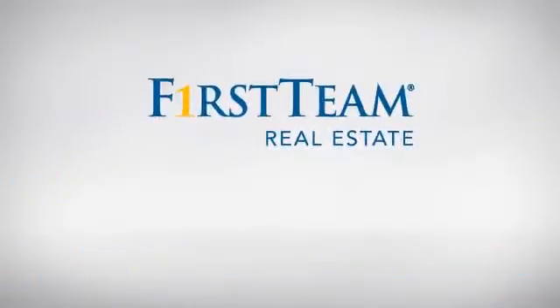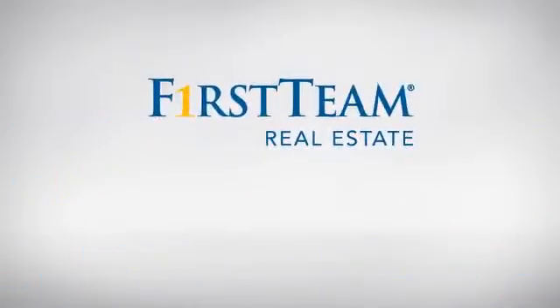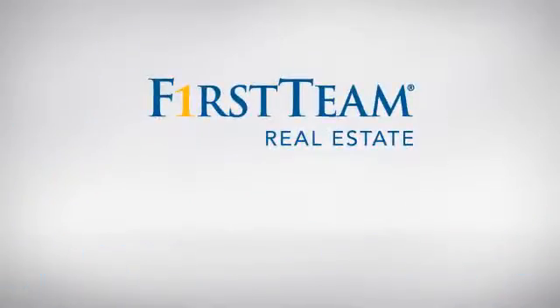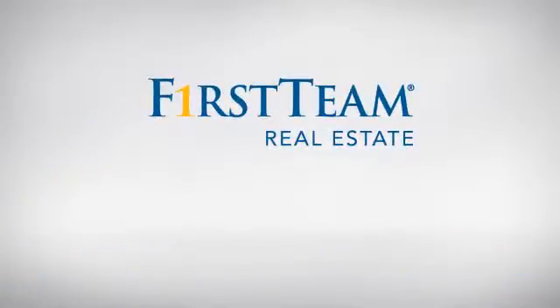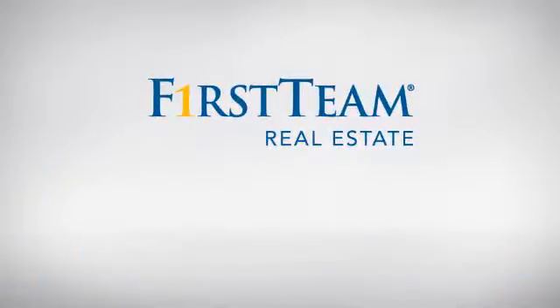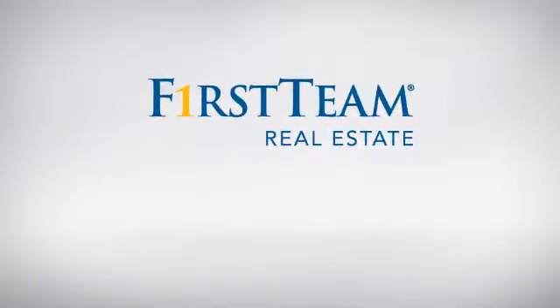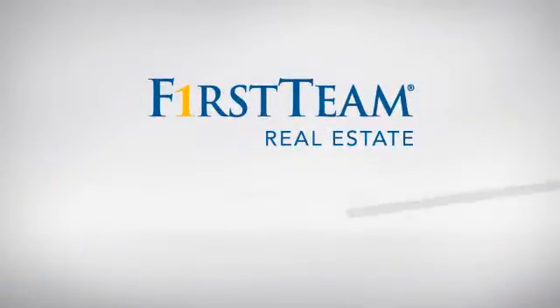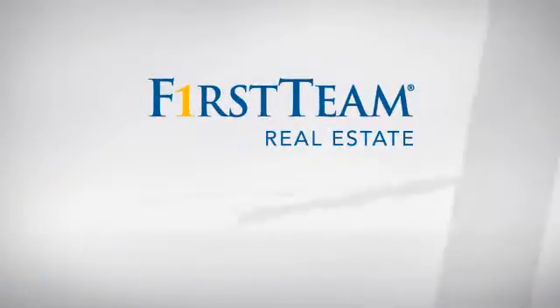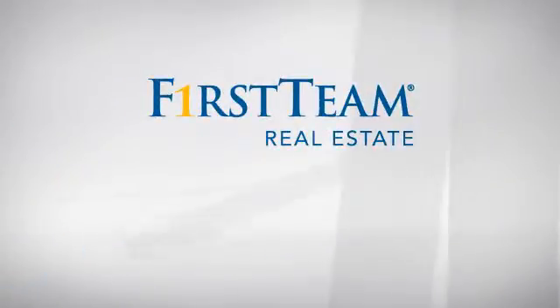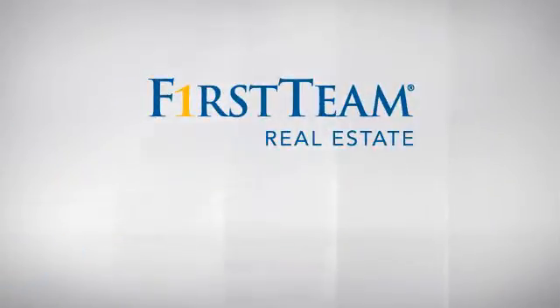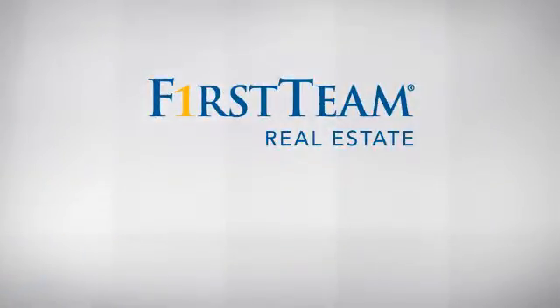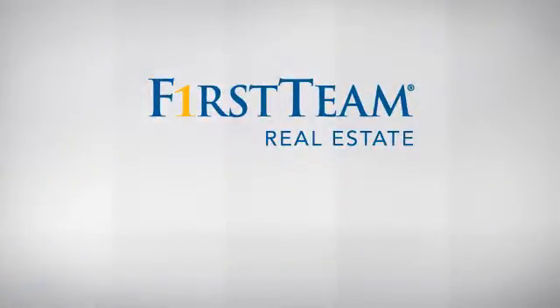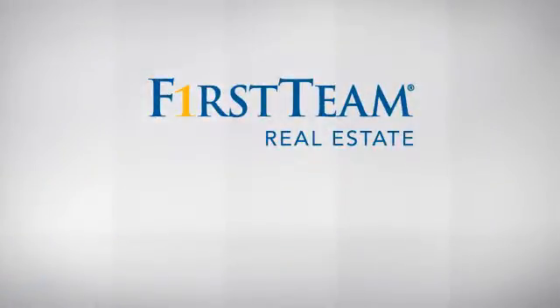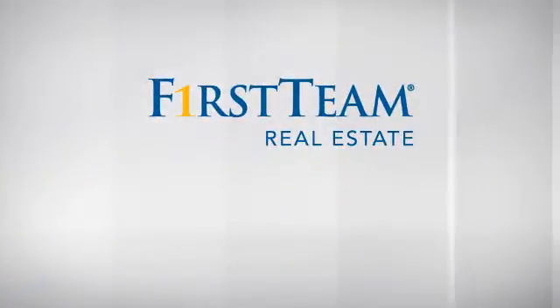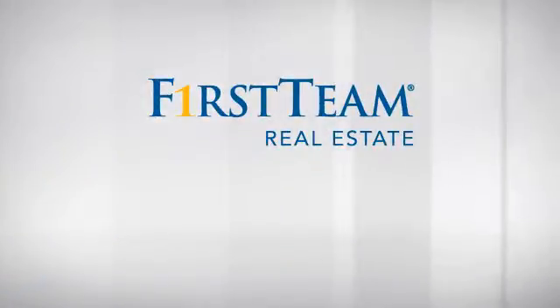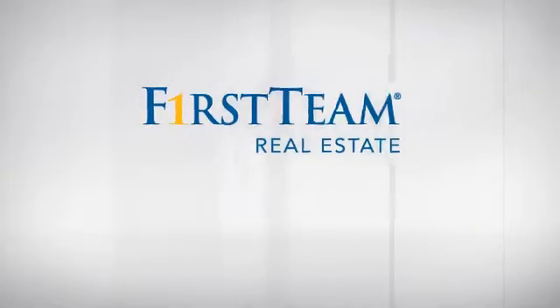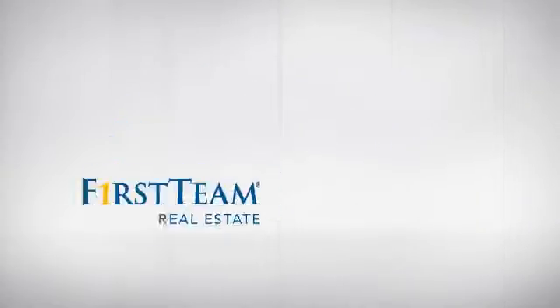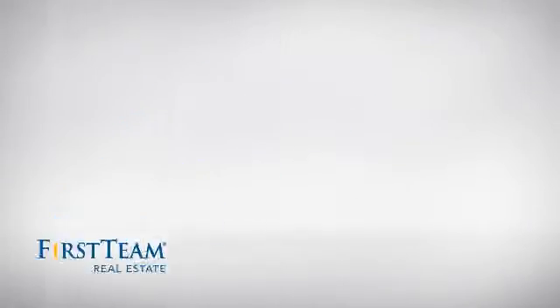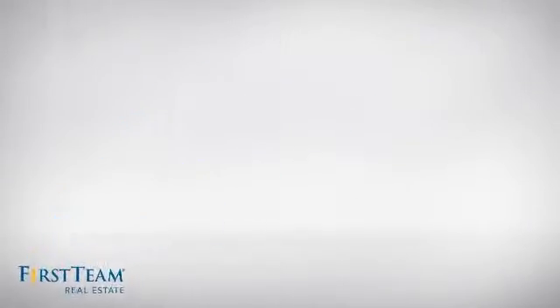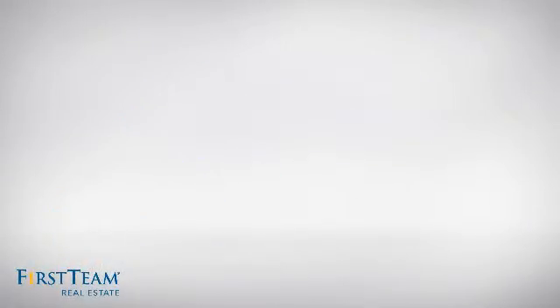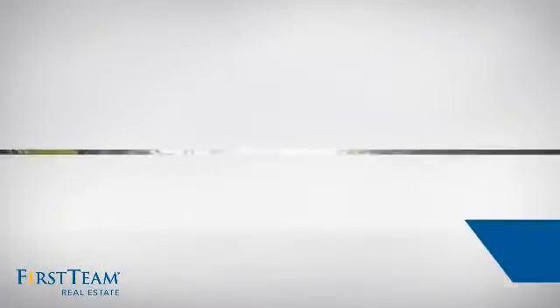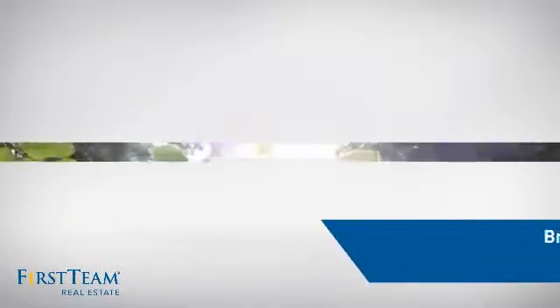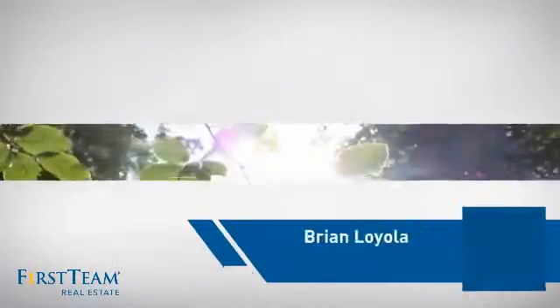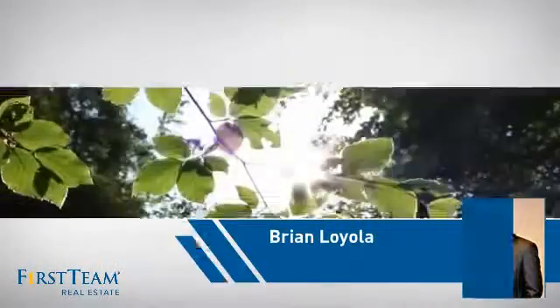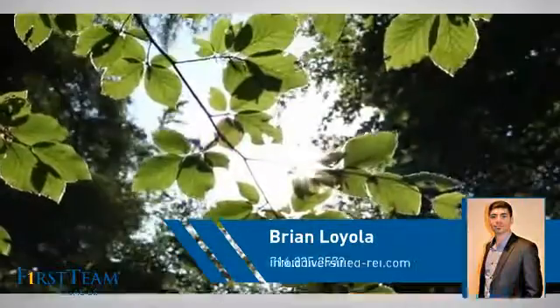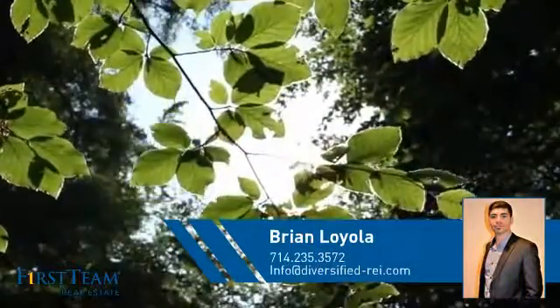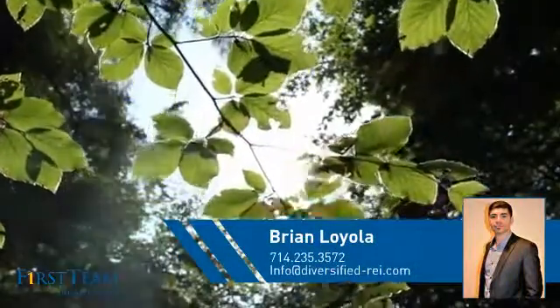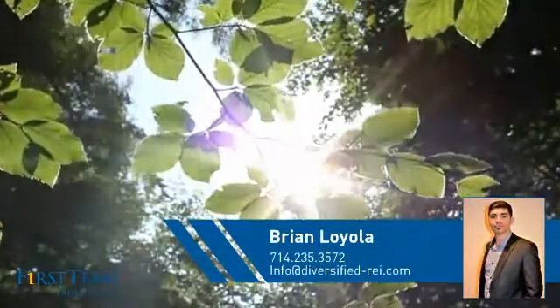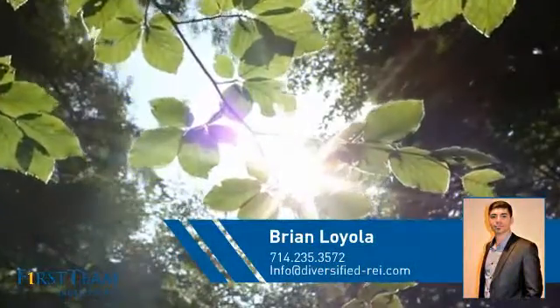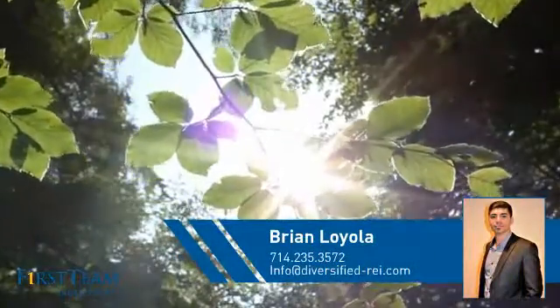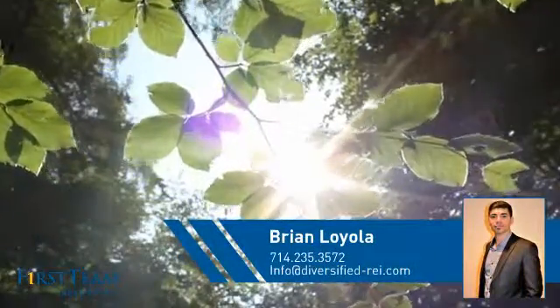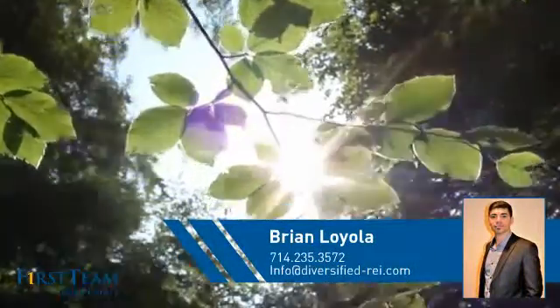At First Team Real Estate, you'll find a place you'll feel right at home in. This video is brought to you by your real estate agent, Brian.